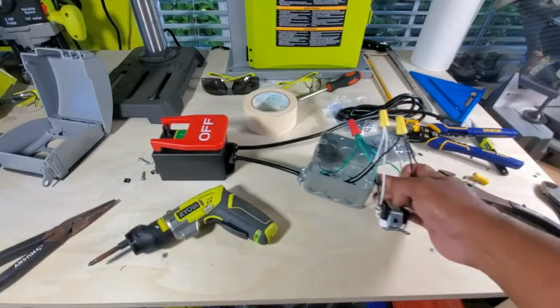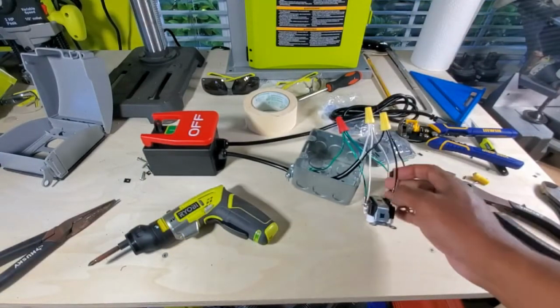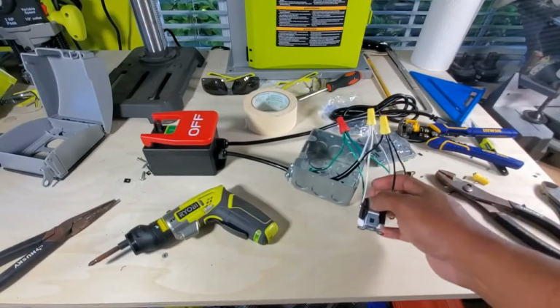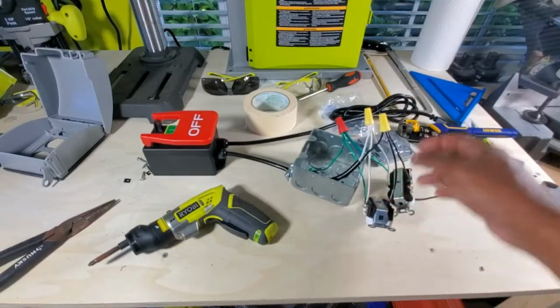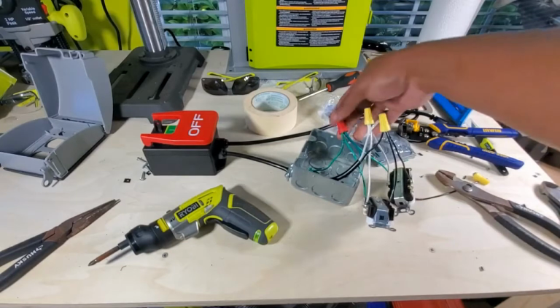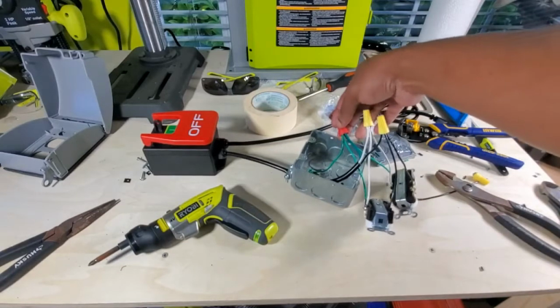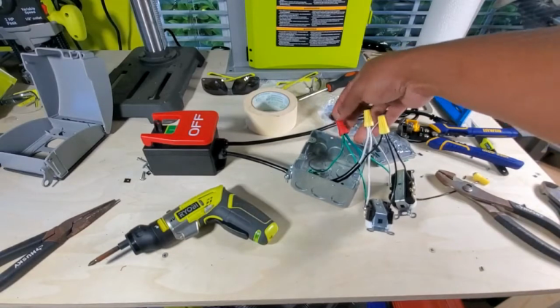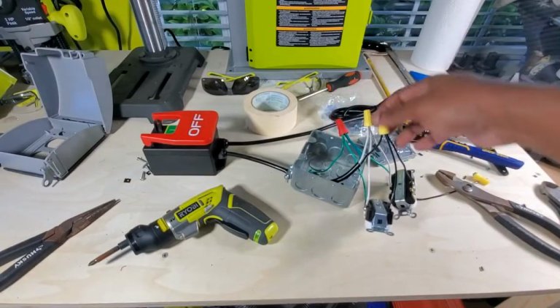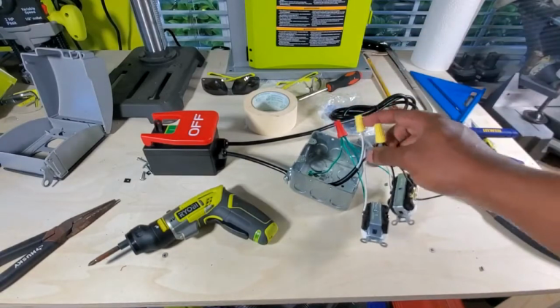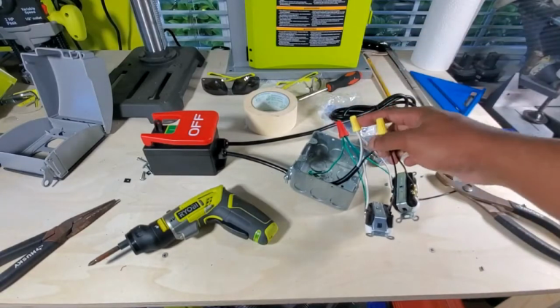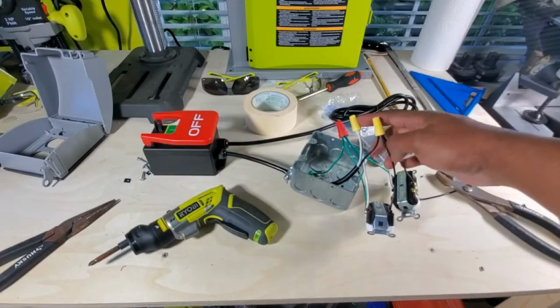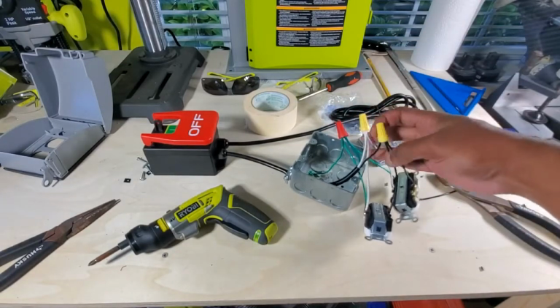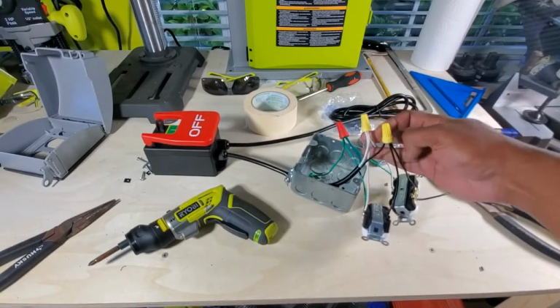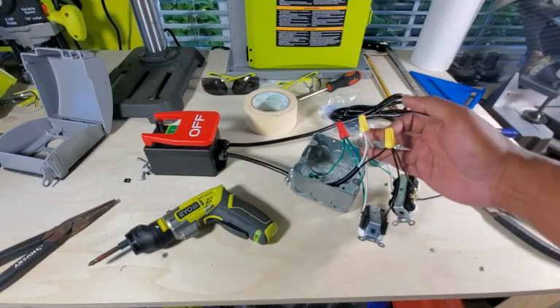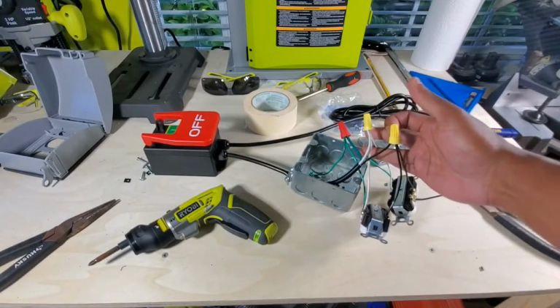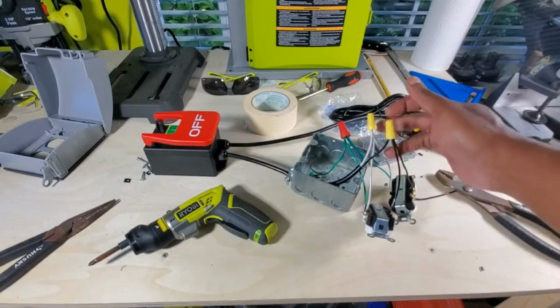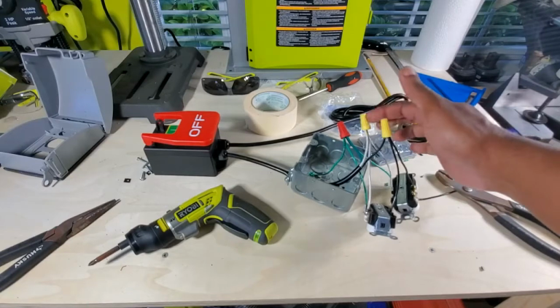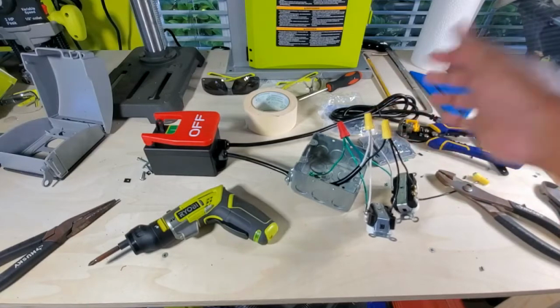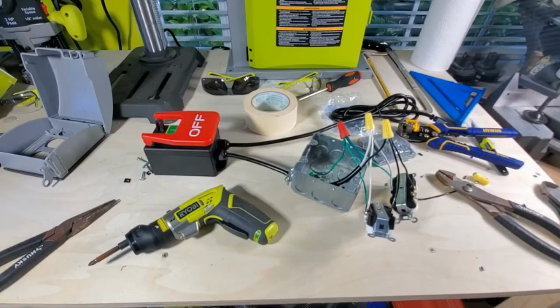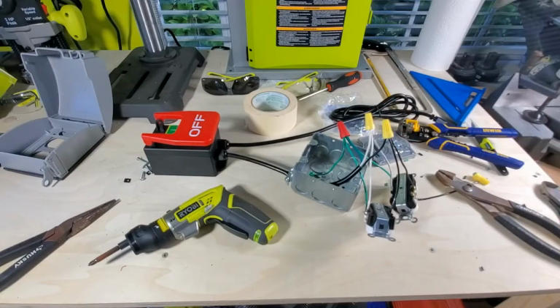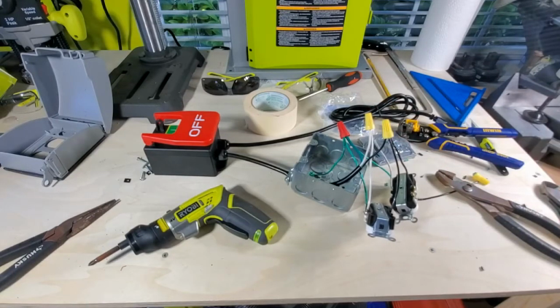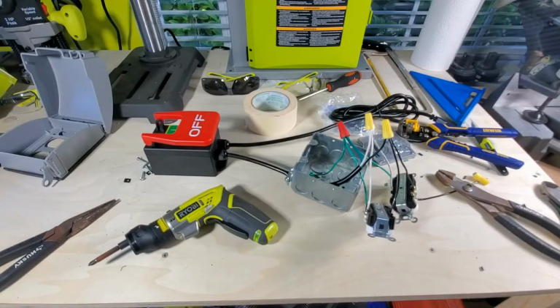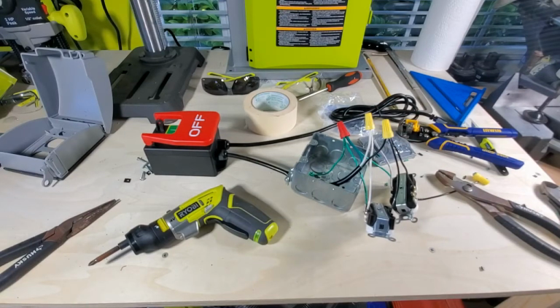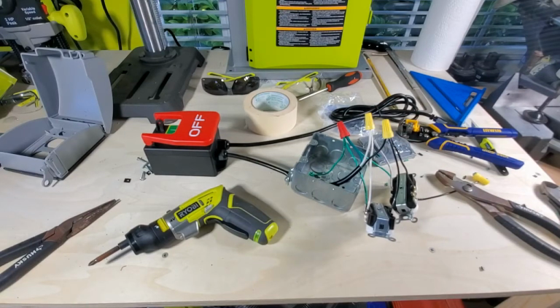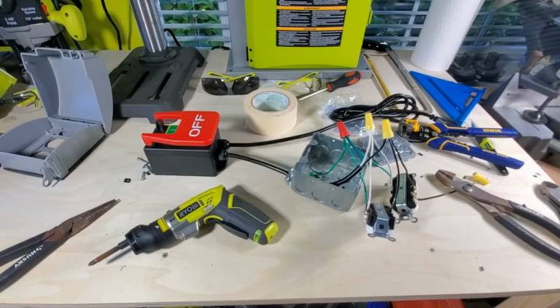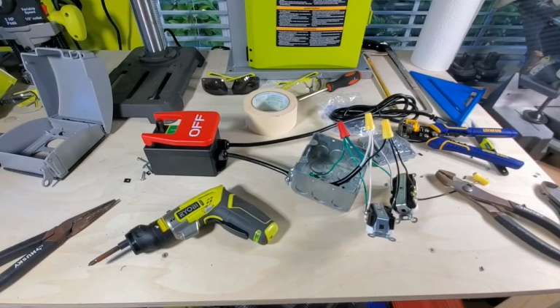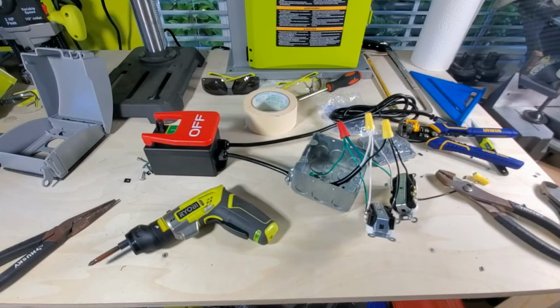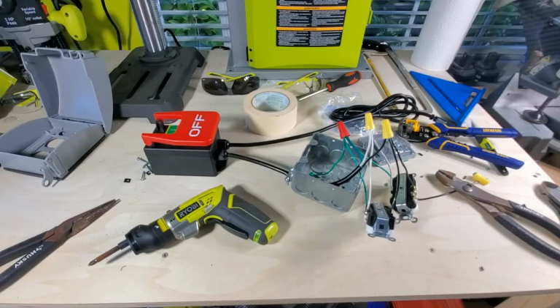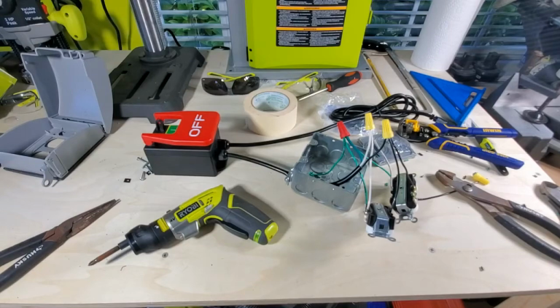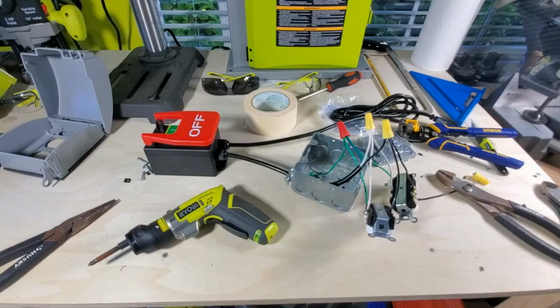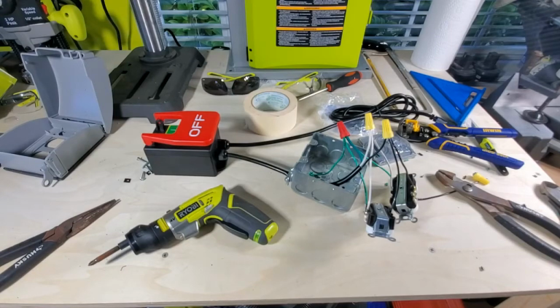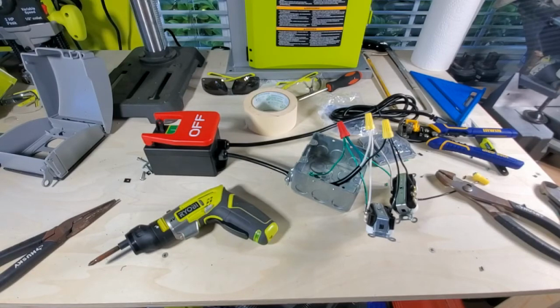Here we are all wired up — the ground's connected, the negative's connected, and the hot's connected there. So now let's just get it all in the box and tightened up and put together.